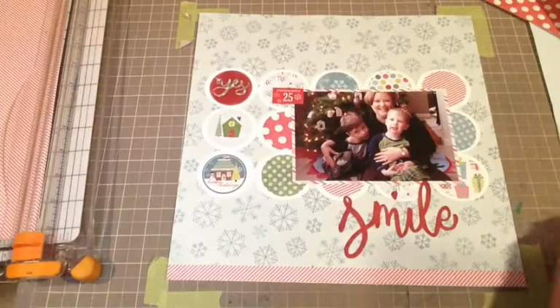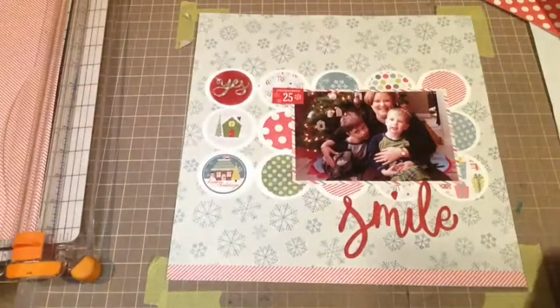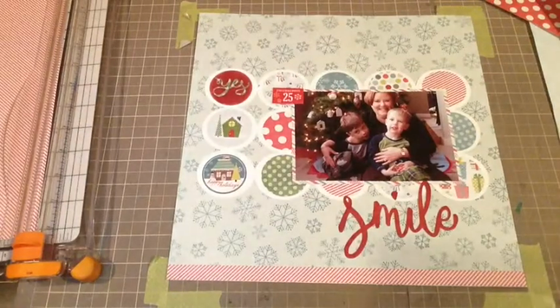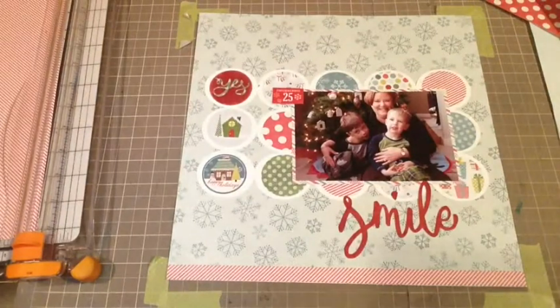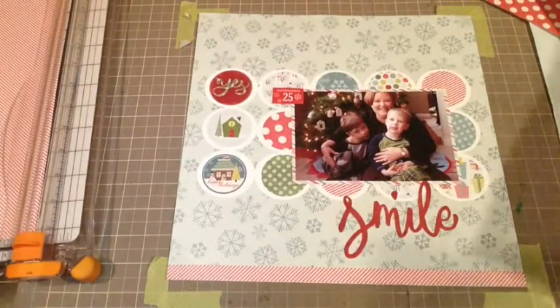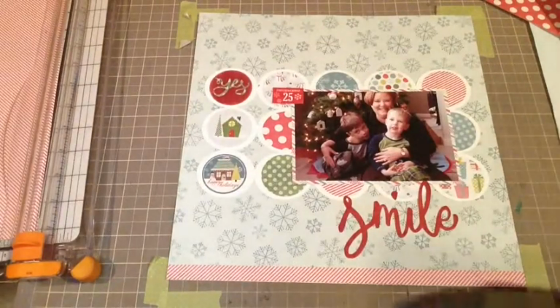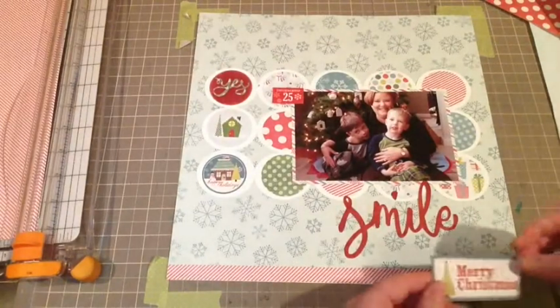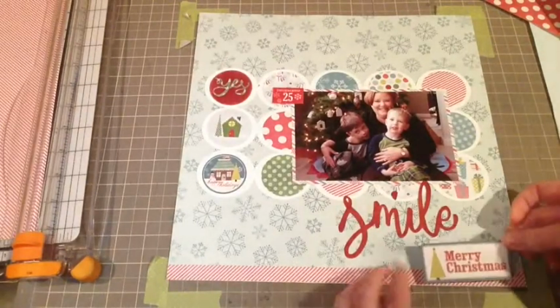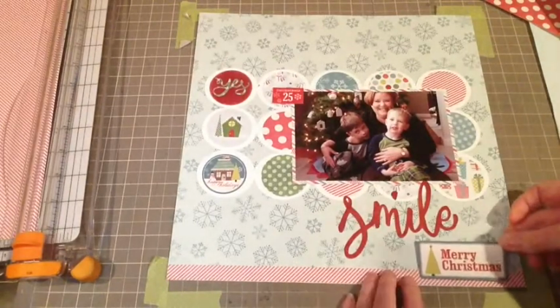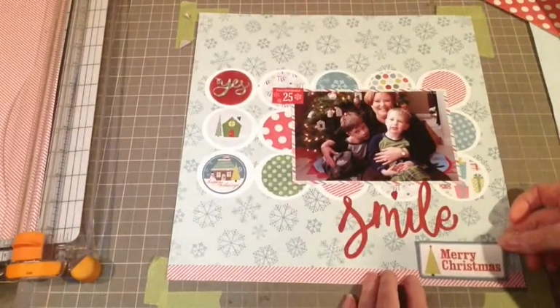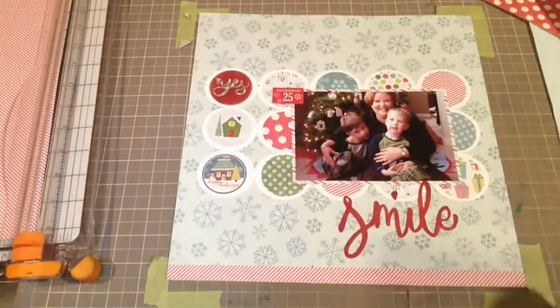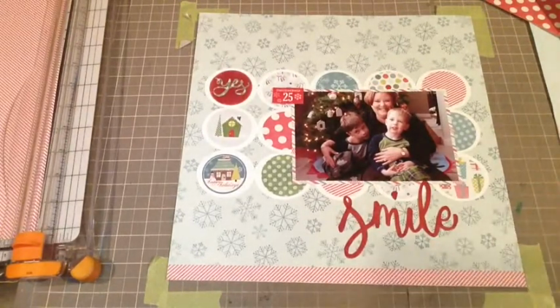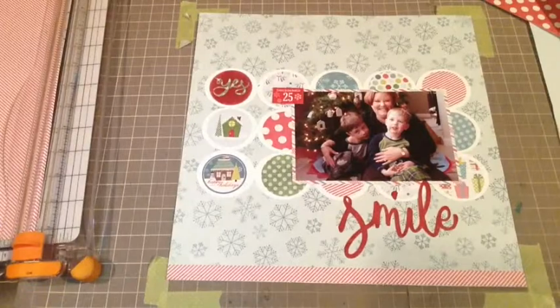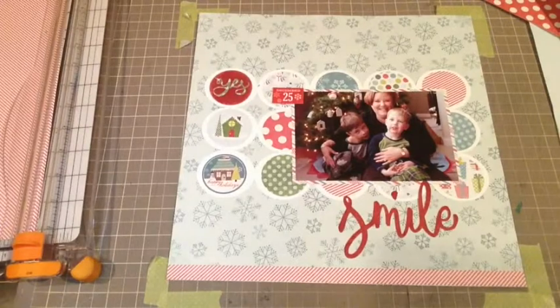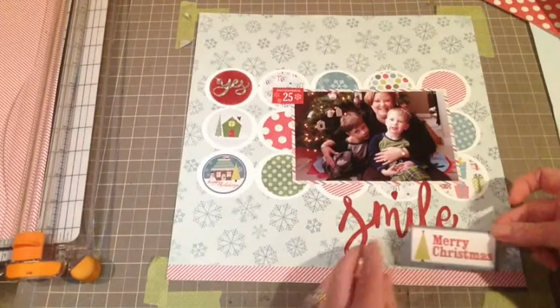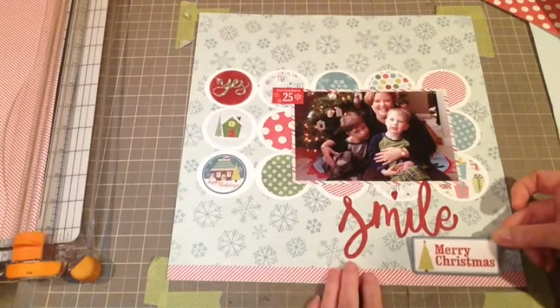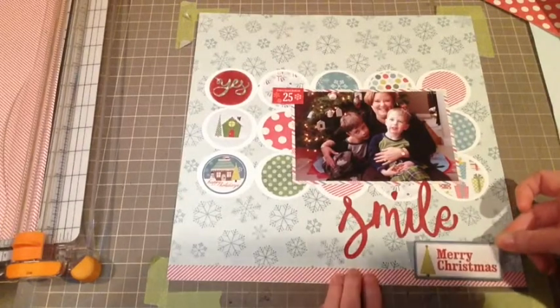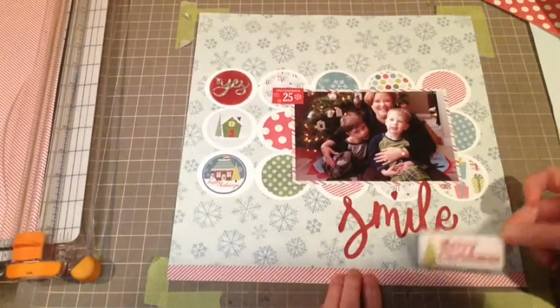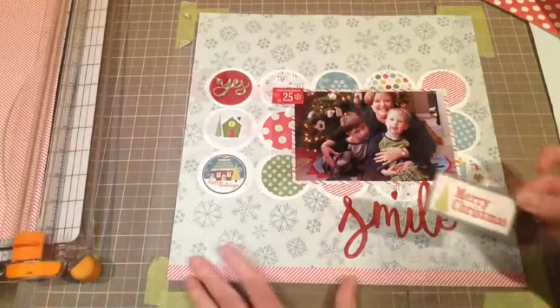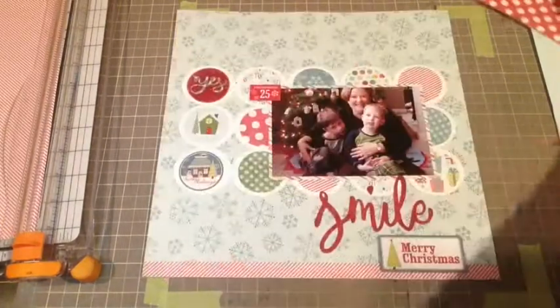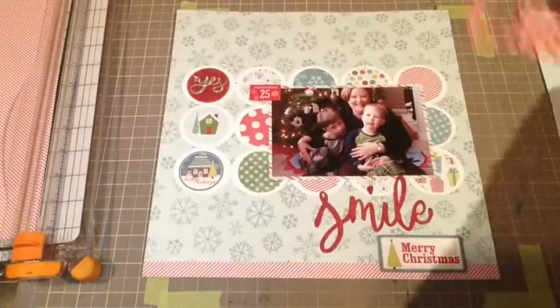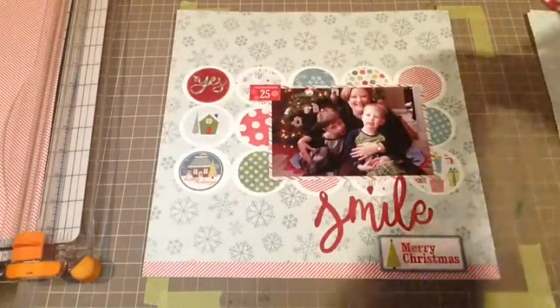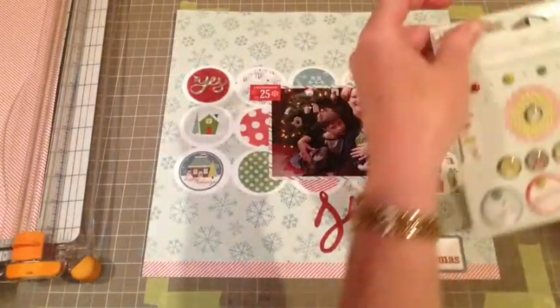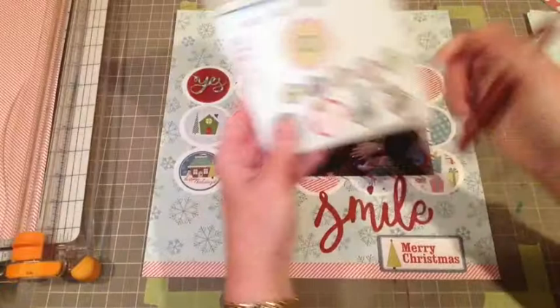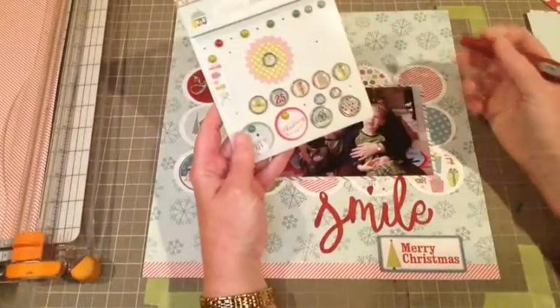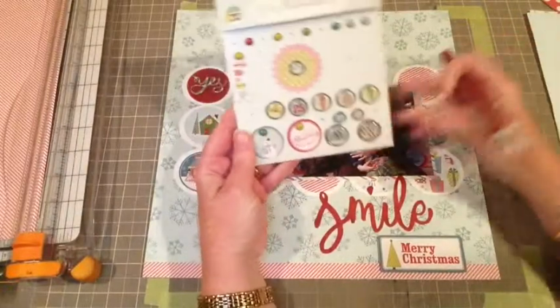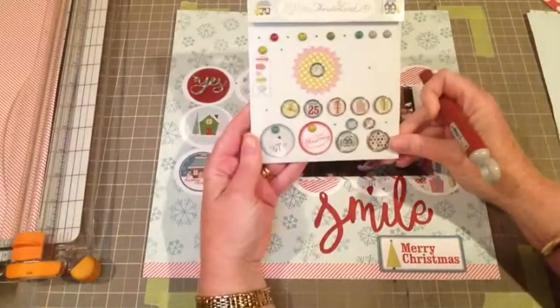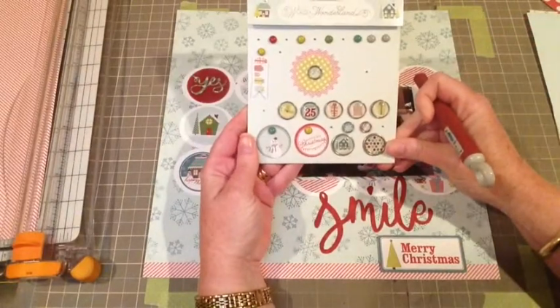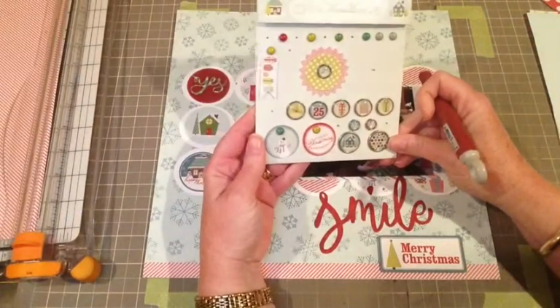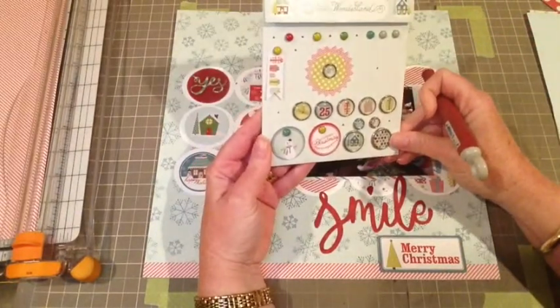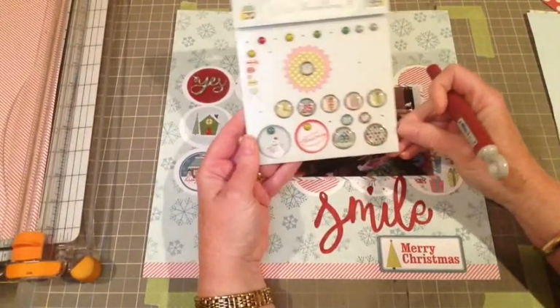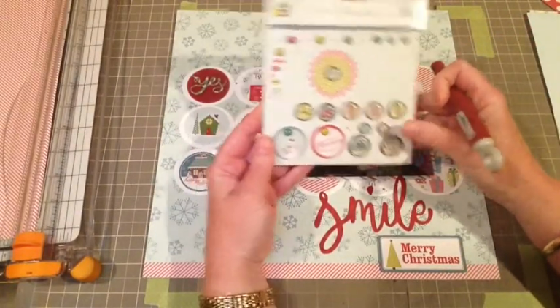Next I want to use this 'Merry Christmas' — so it smiles and says Merry Christmas — and again I've added that with some foam tape. I love brads, I always have, and I think the My Mind's Eye brads are great.